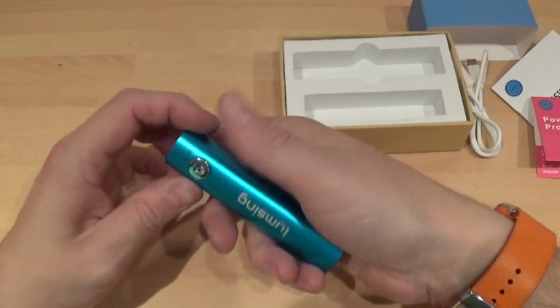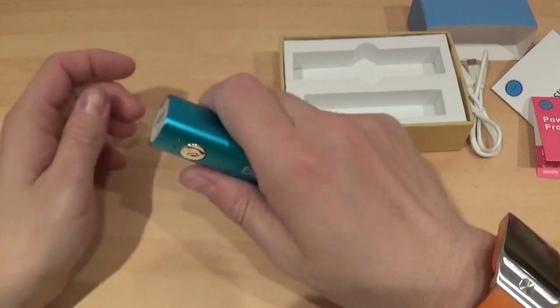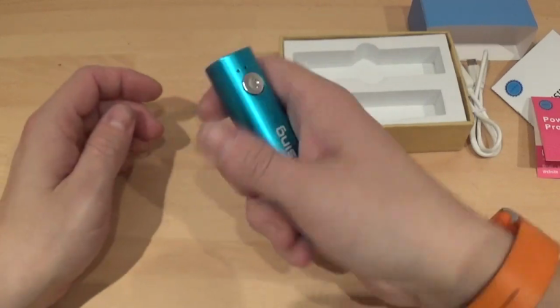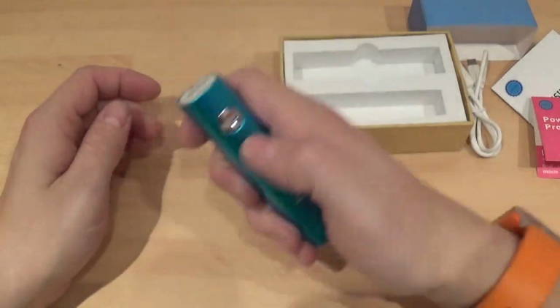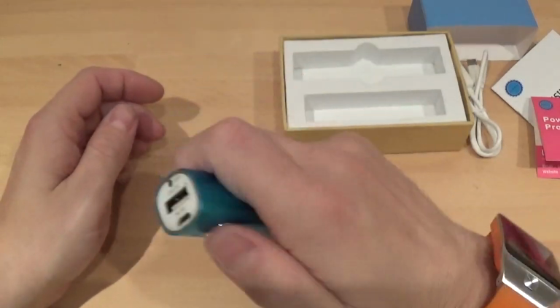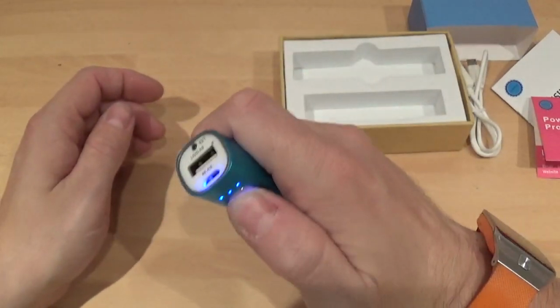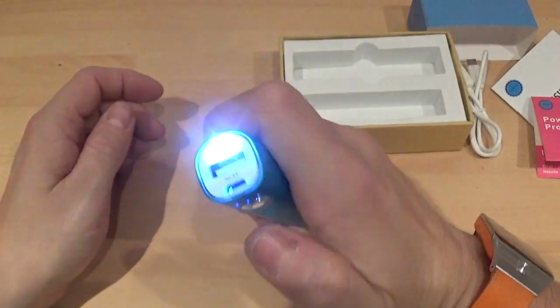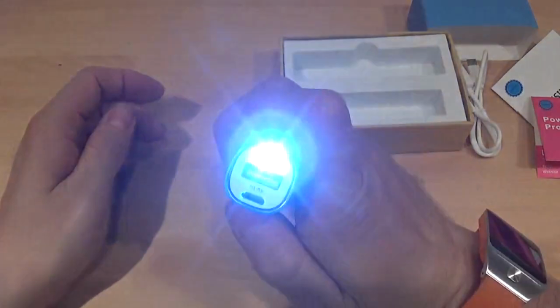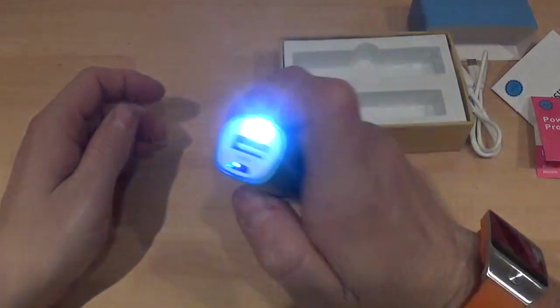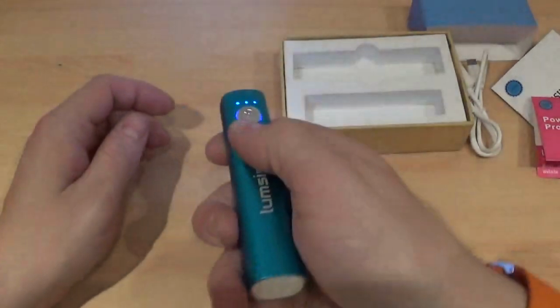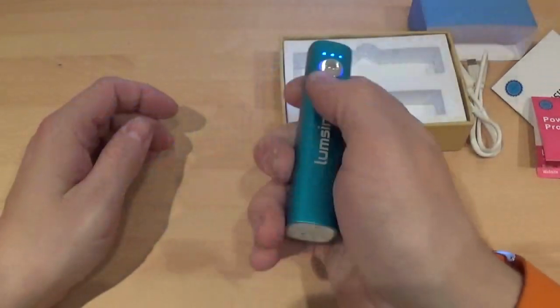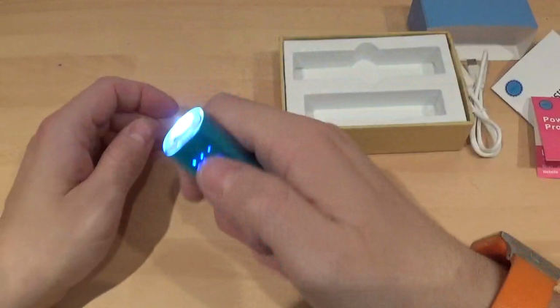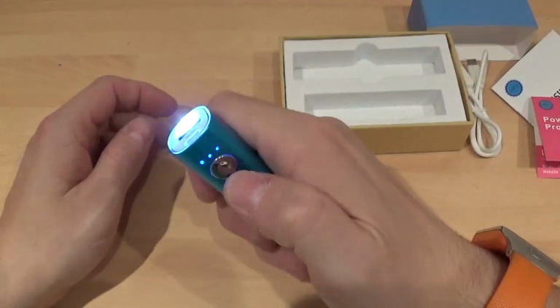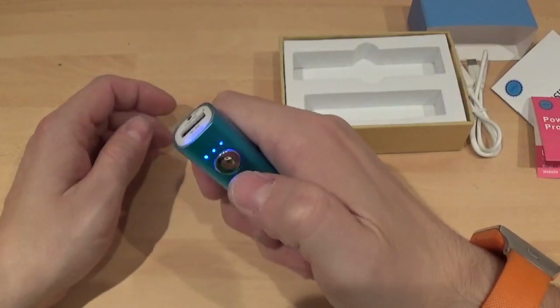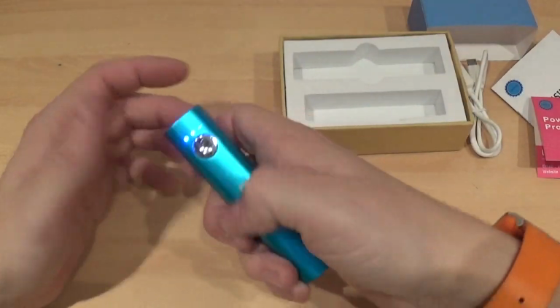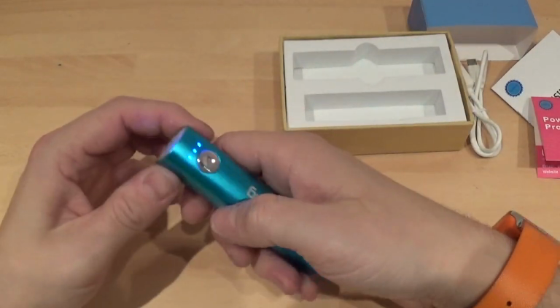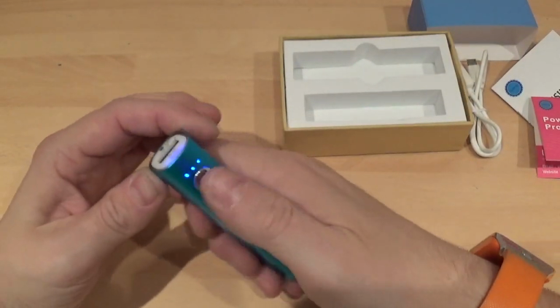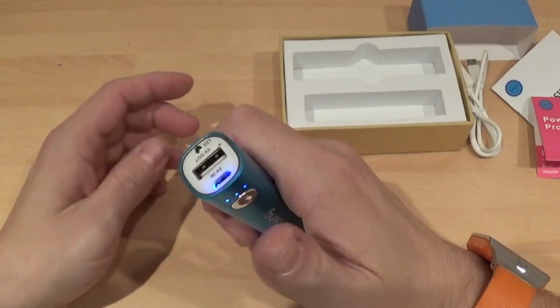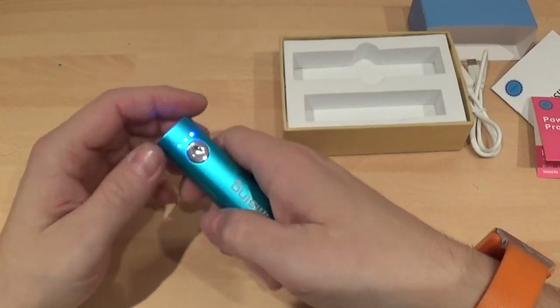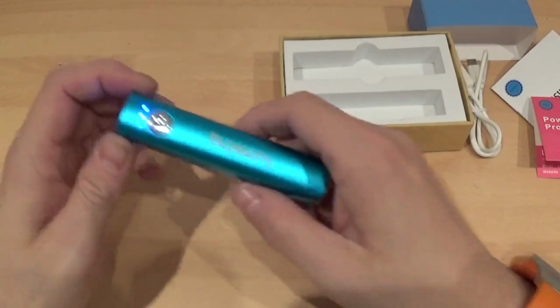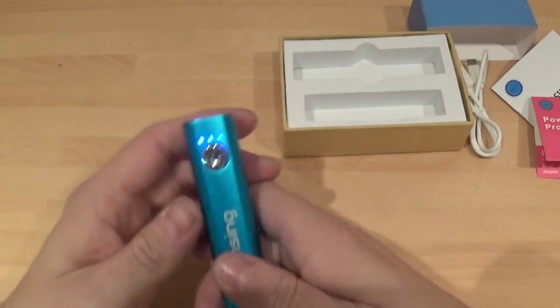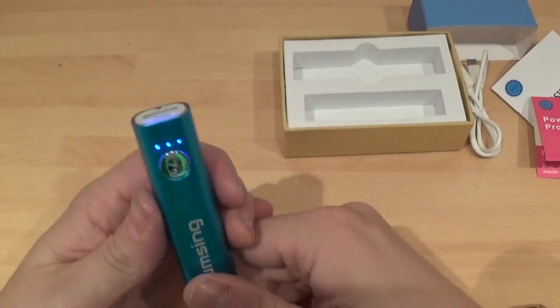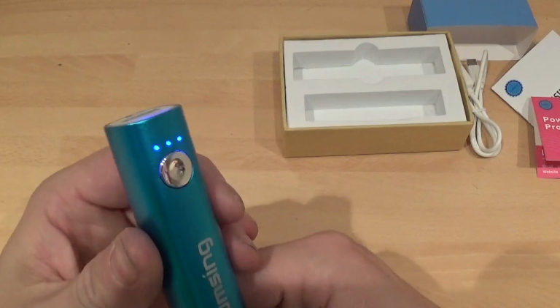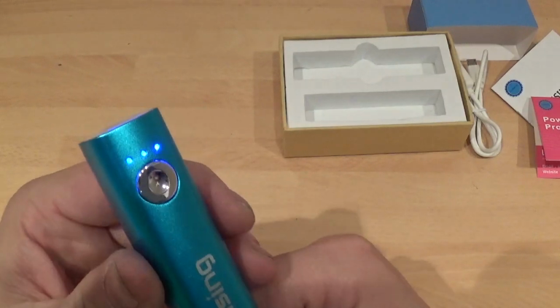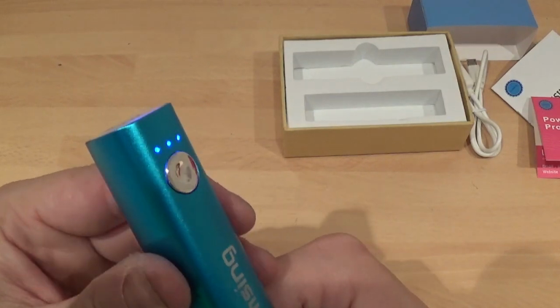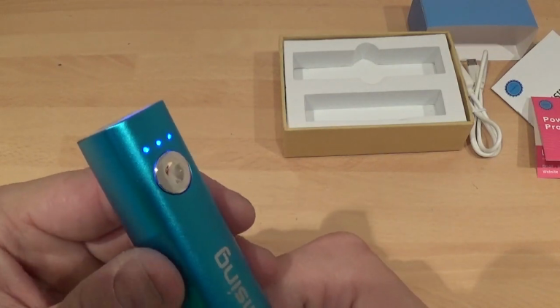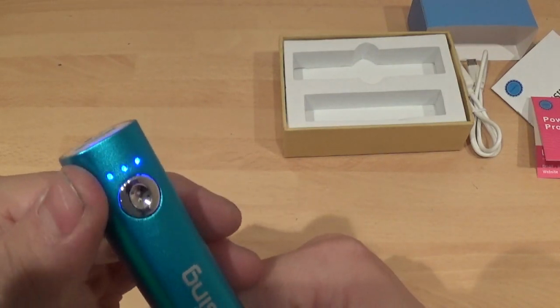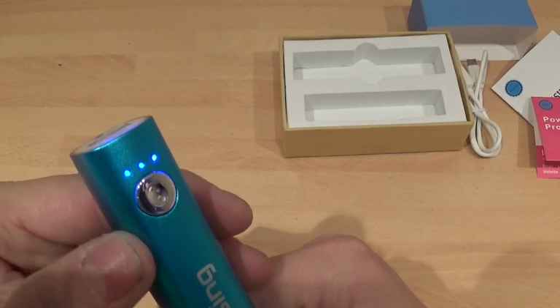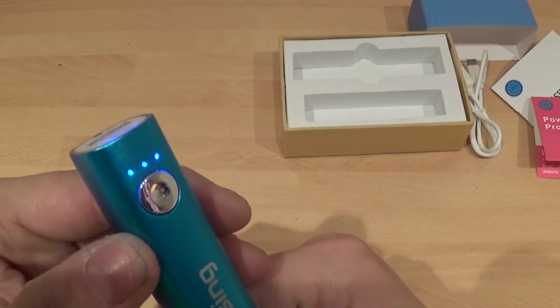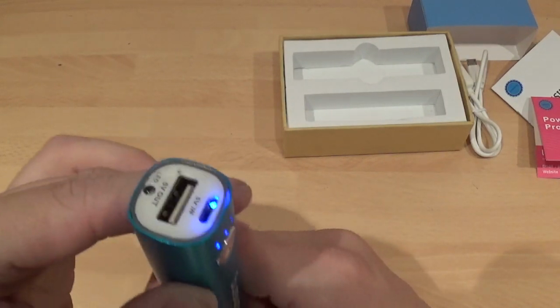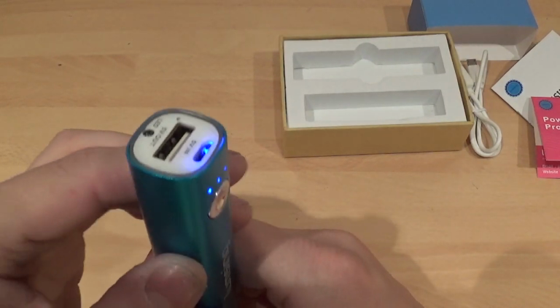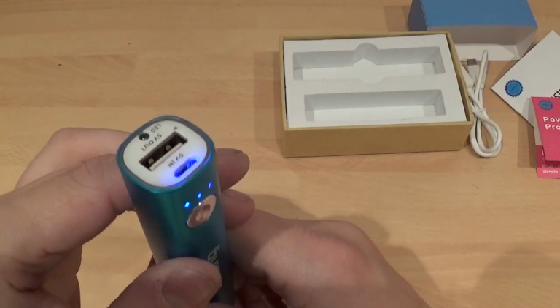It'd be brilliant to hold. If you double tap it, that turns a torch on — a very nice torch. So if you've lost your keys, double tap it and it turns it off. There are also three indicators there to tell you how much battery life you have.